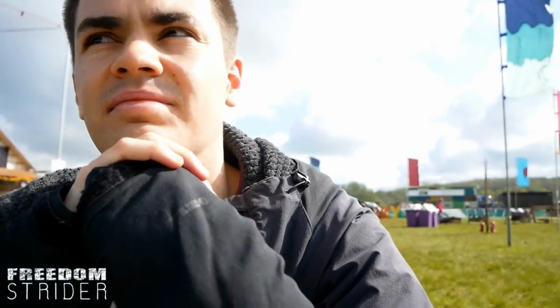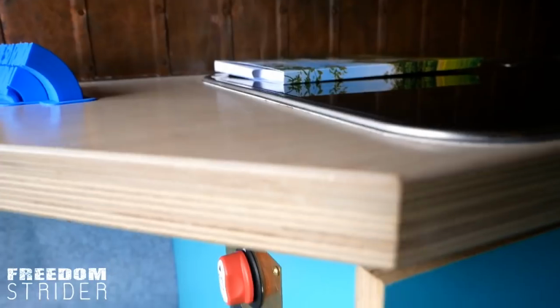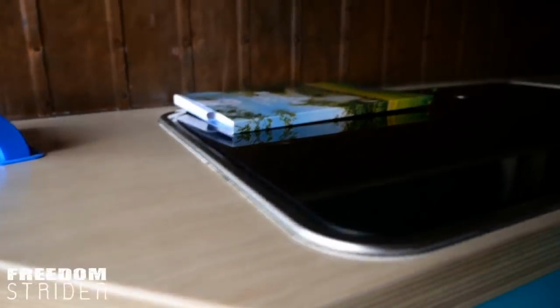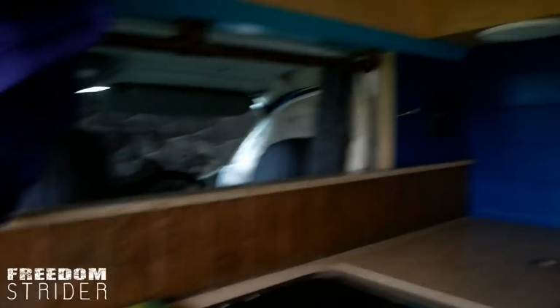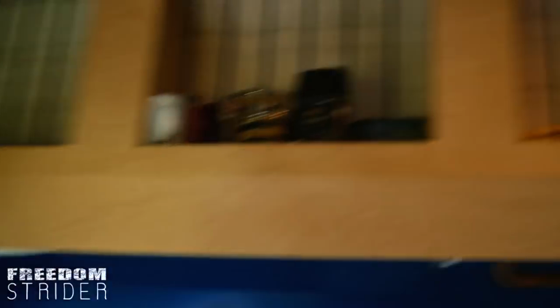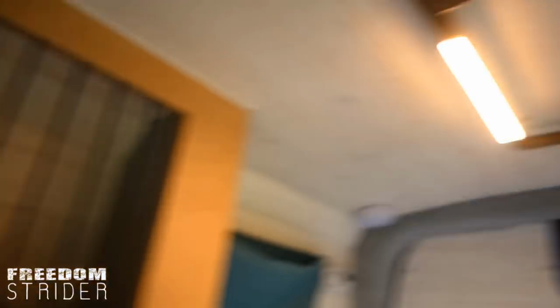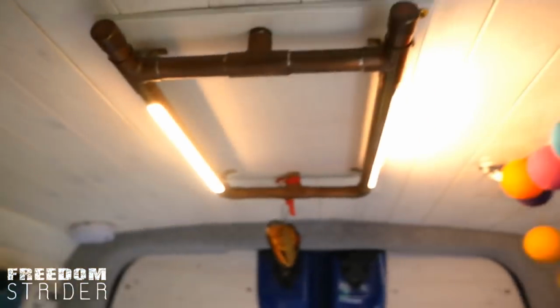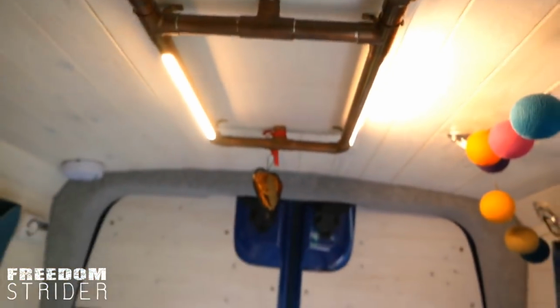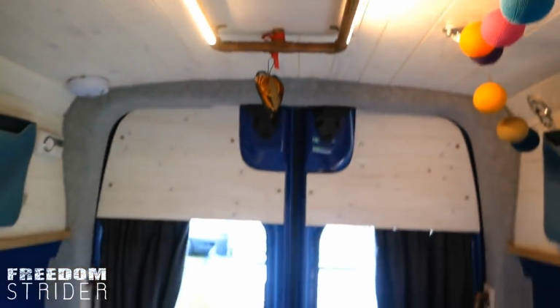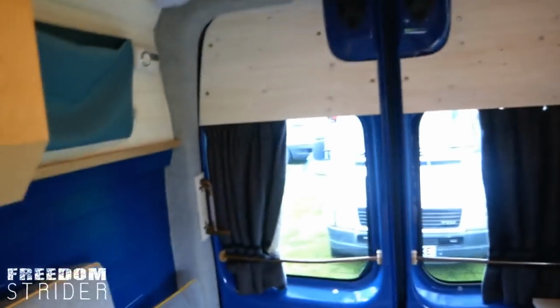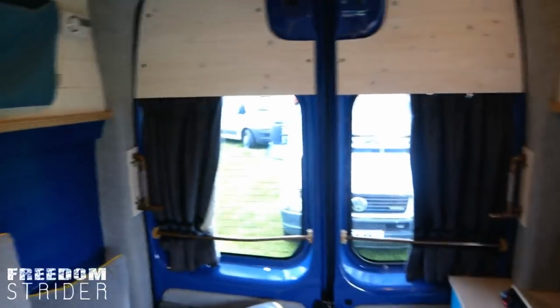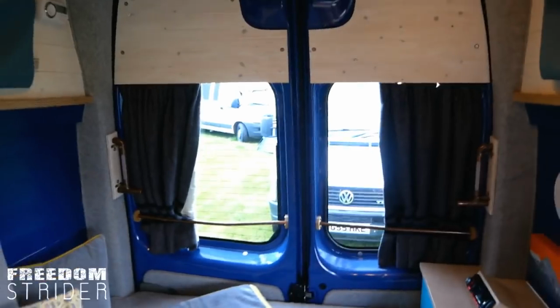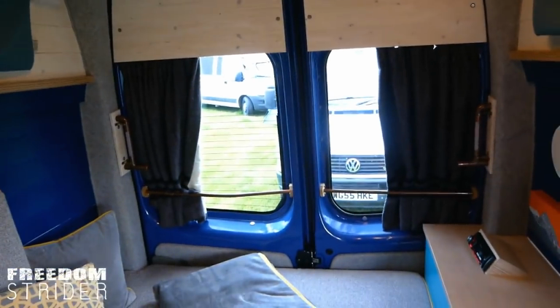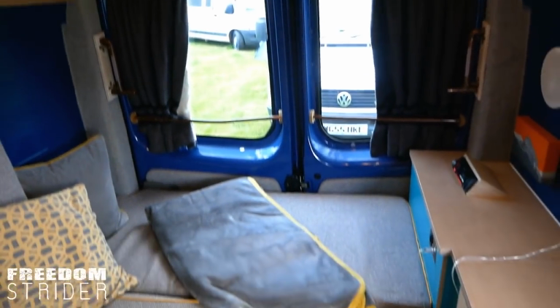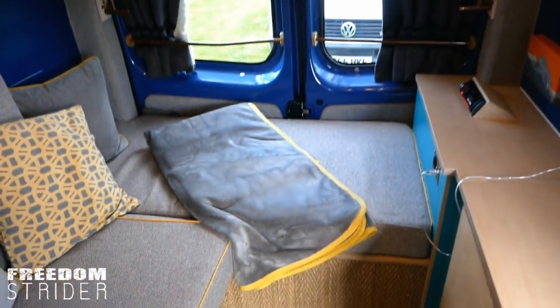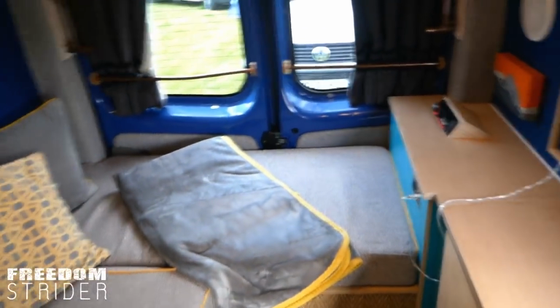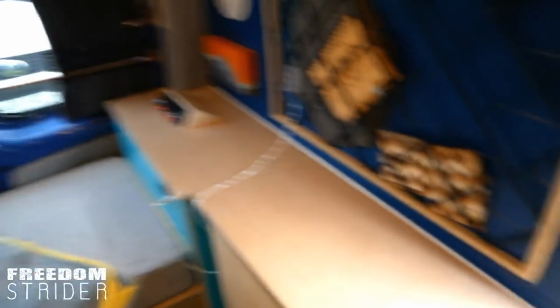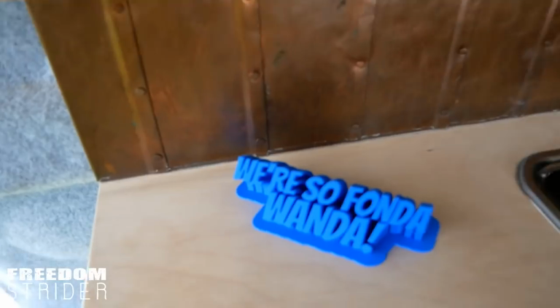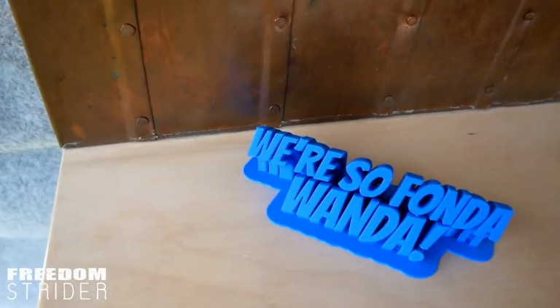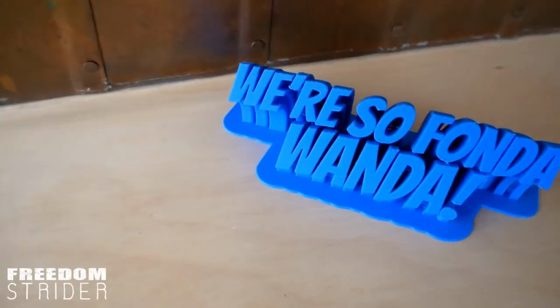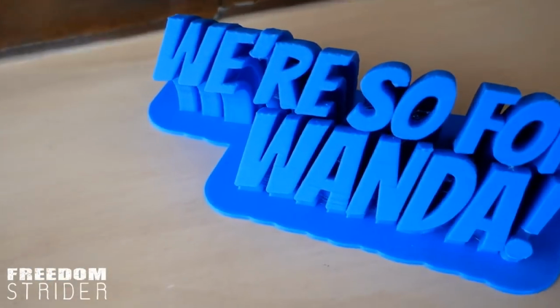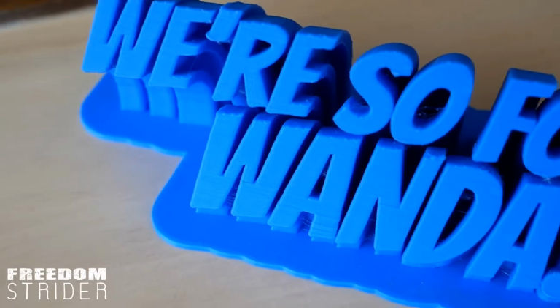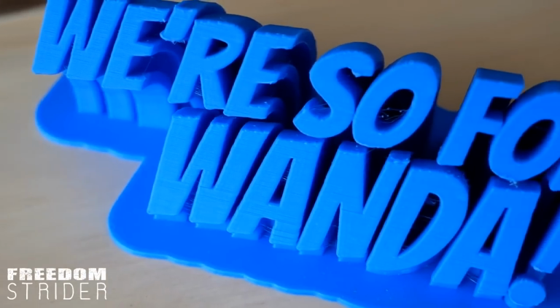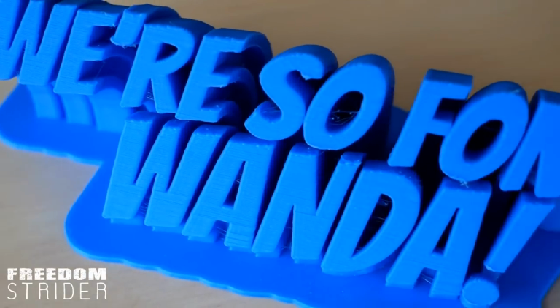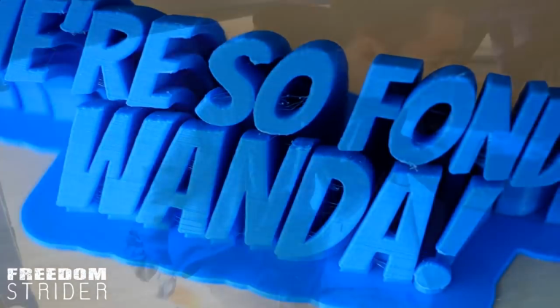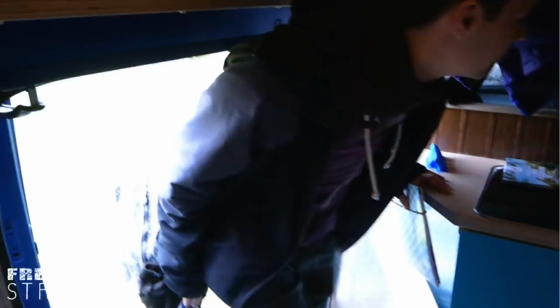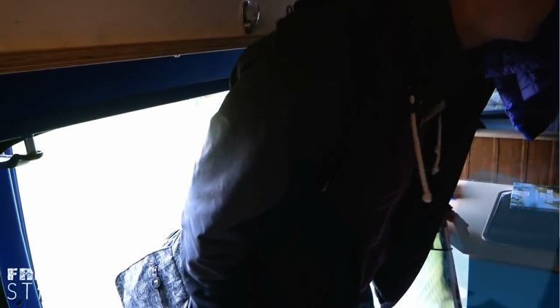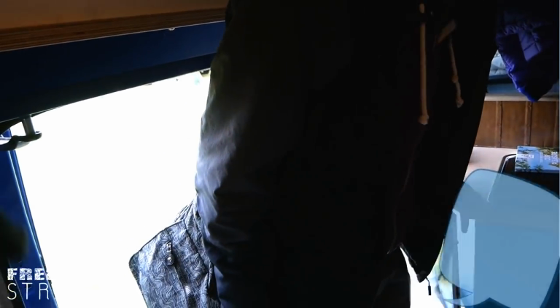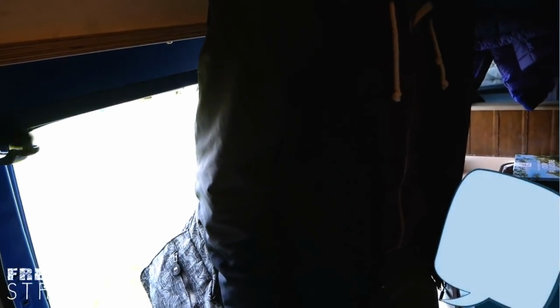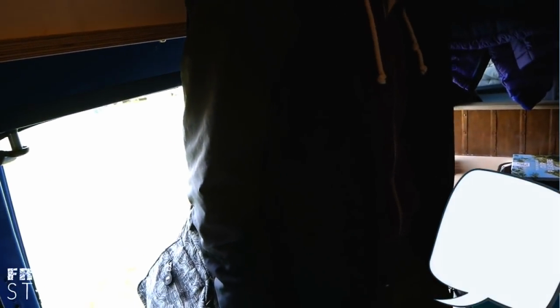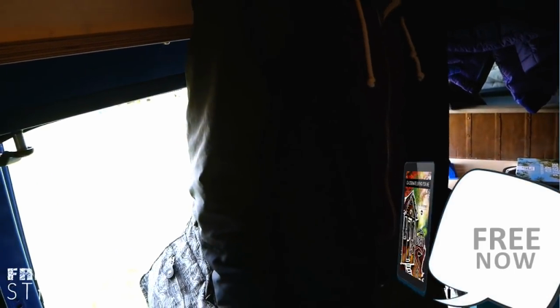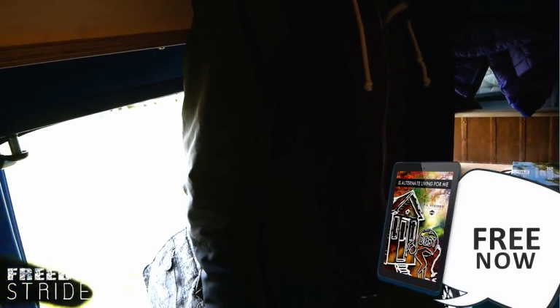Okay guys, the lighting's on — look. This is a very, very small van. Her name is Wanda. Hold on, let me hop up. And this does not have a full head door.